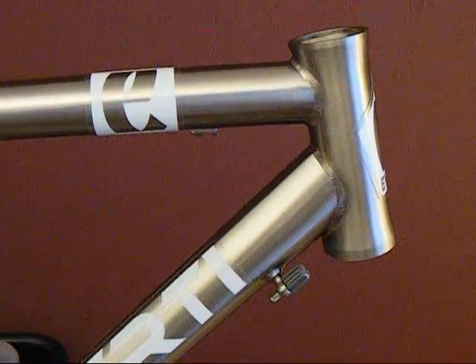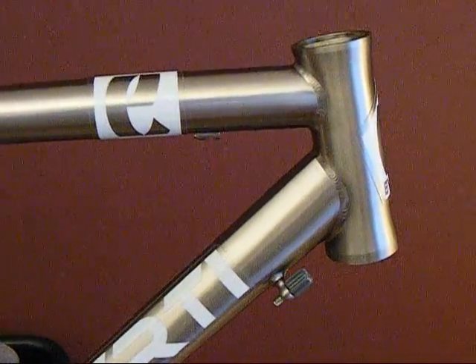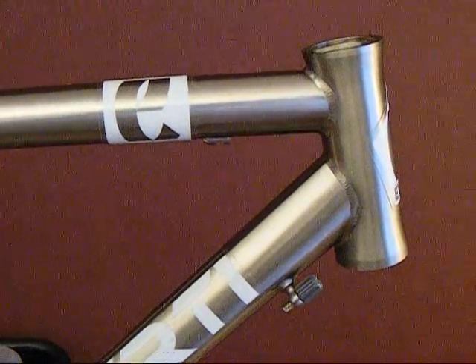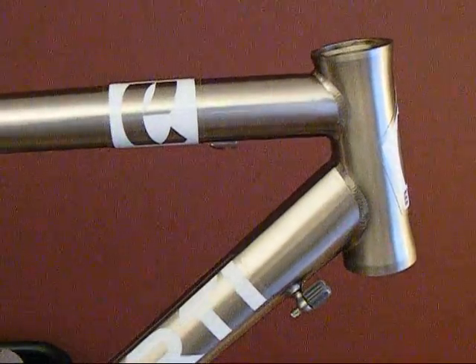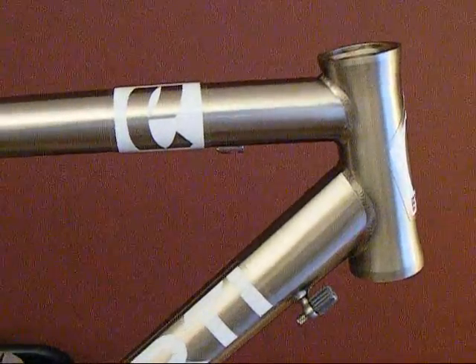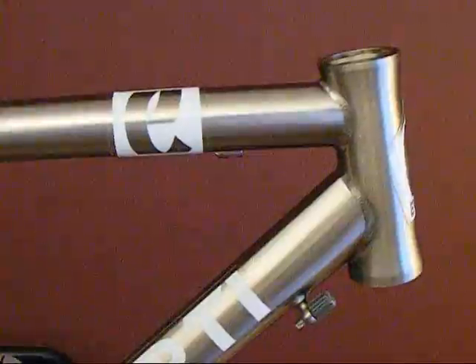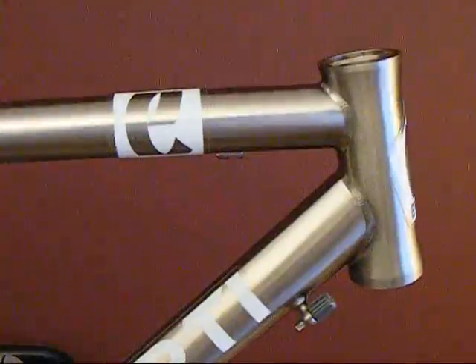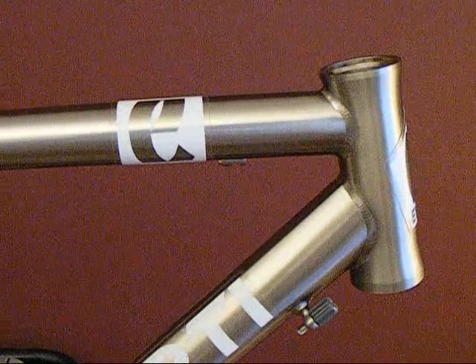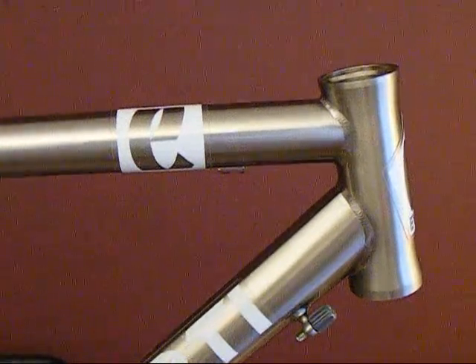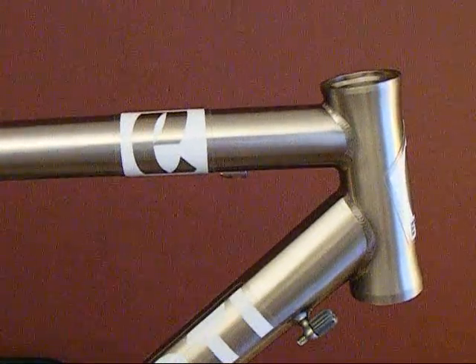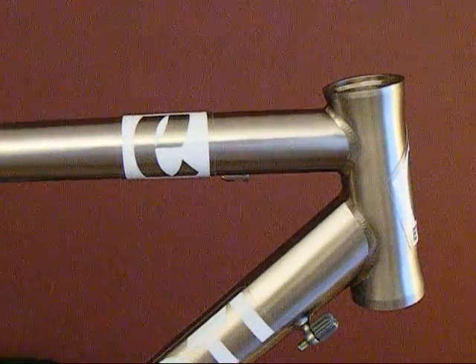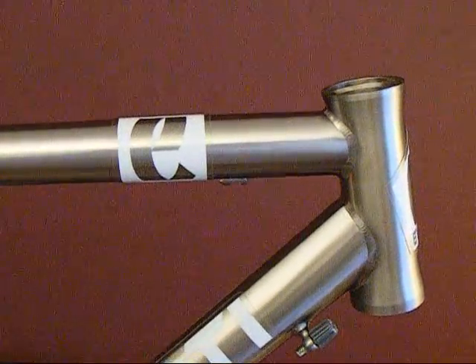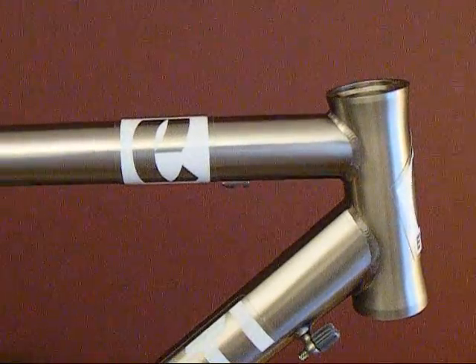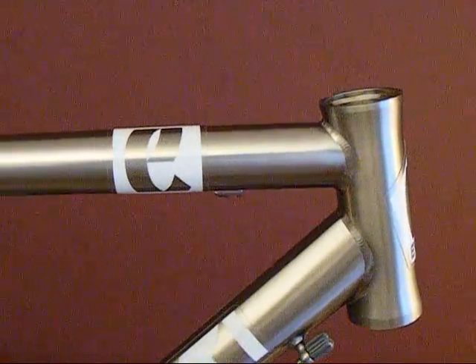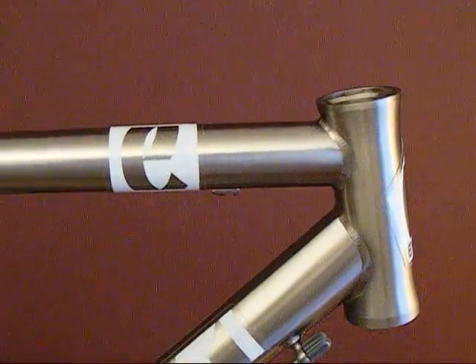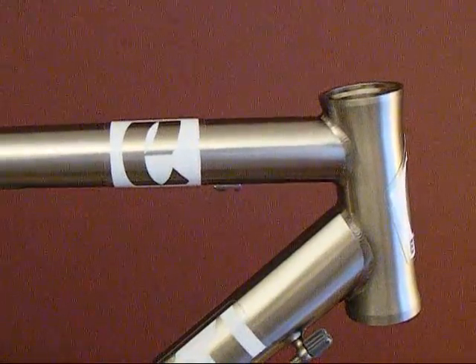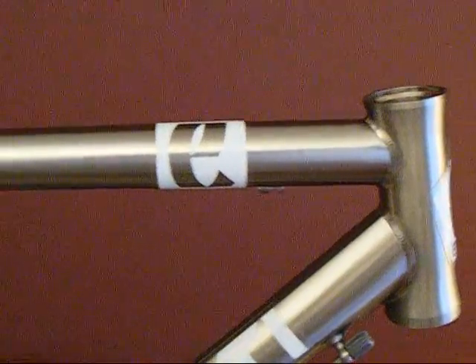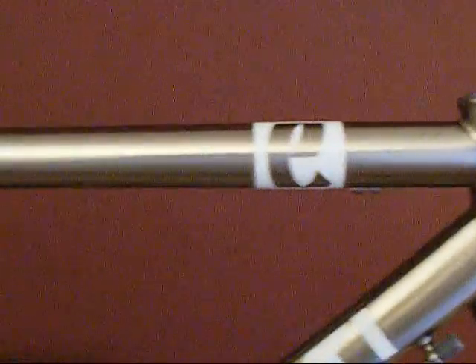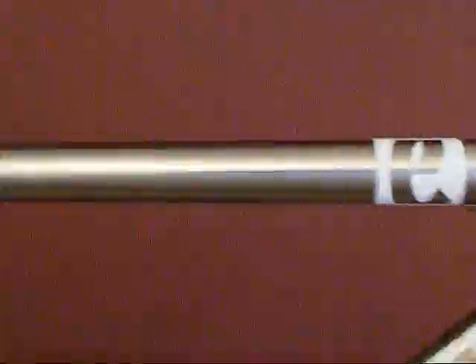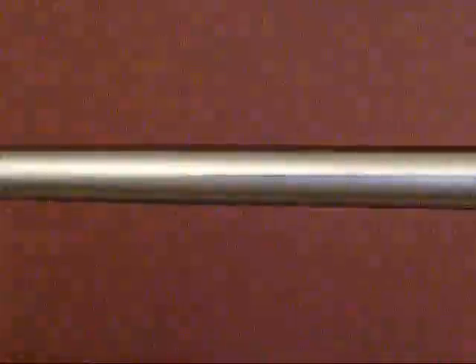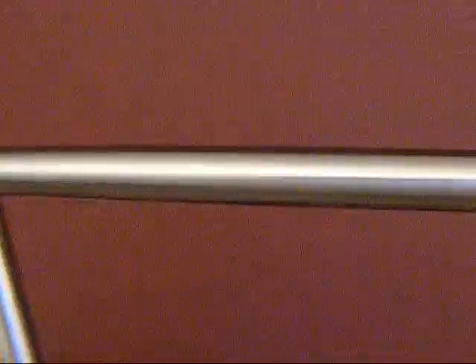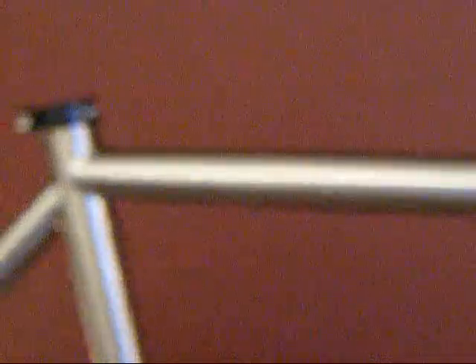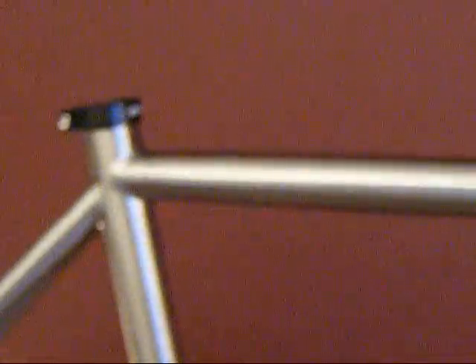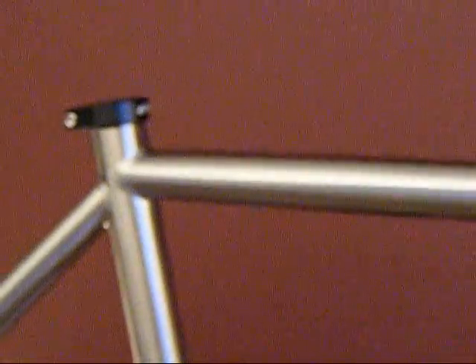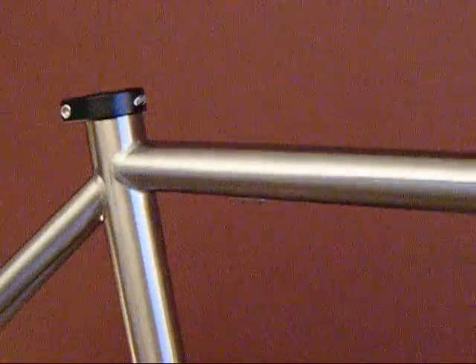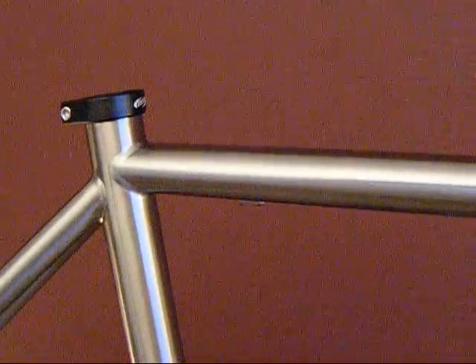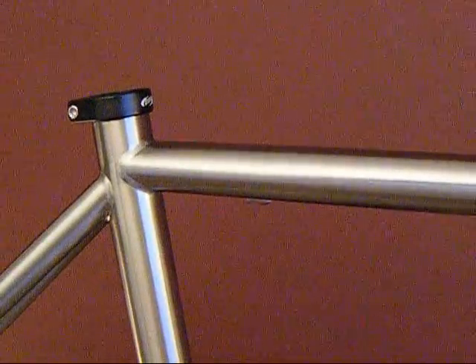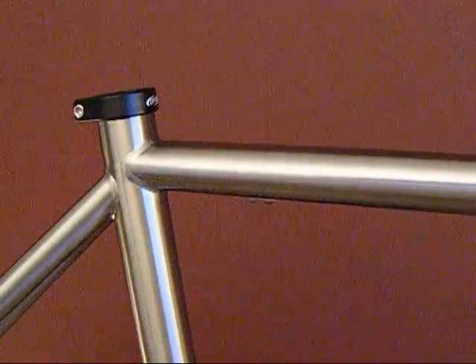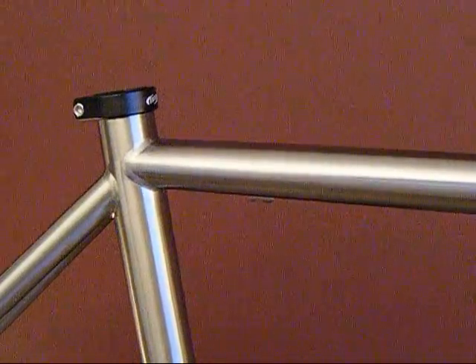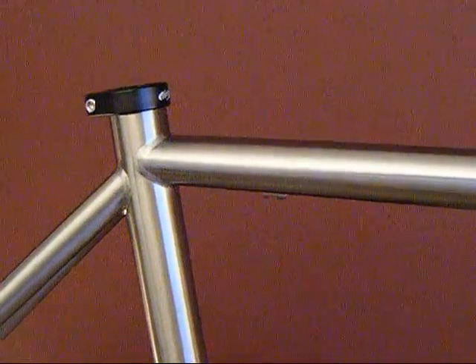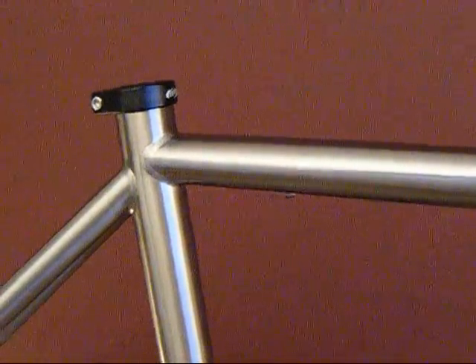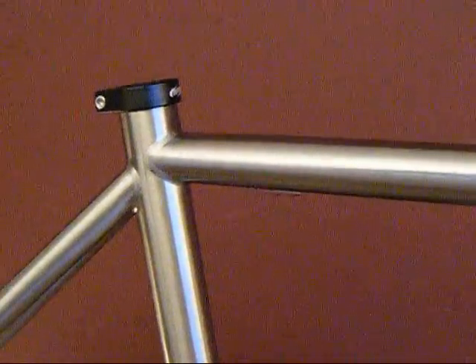The tube shaping is ovalized on the top tube — taller at the head tube junction, then it goes back to the C tube and flattens out, so you get better torsional rigidity.